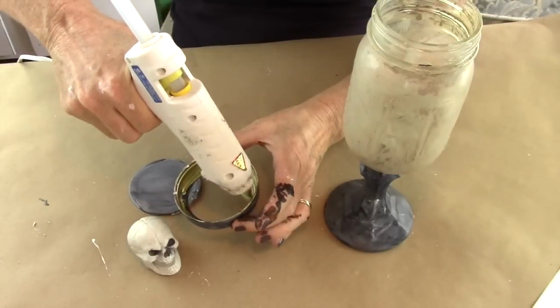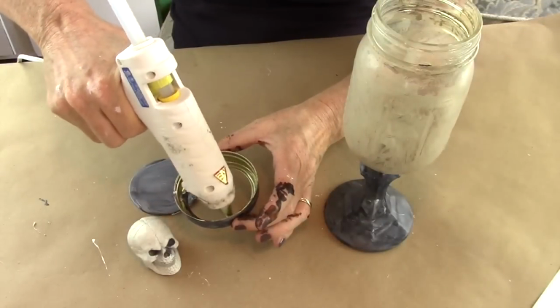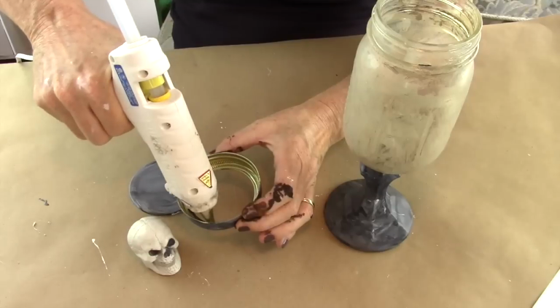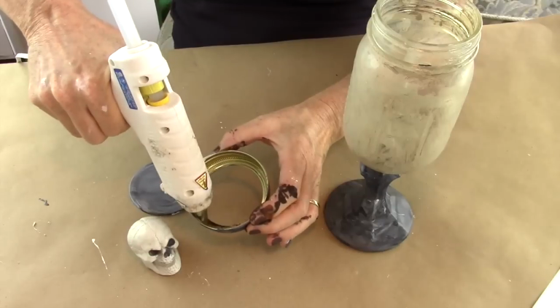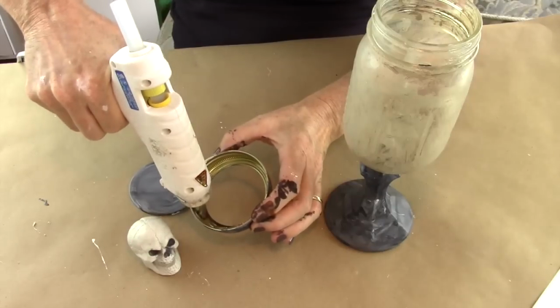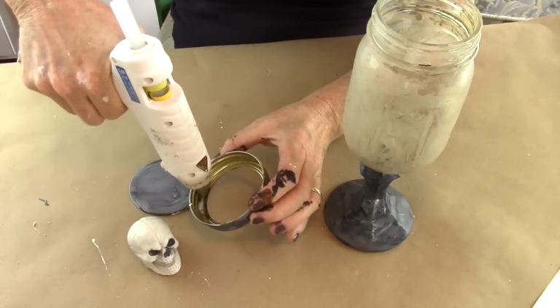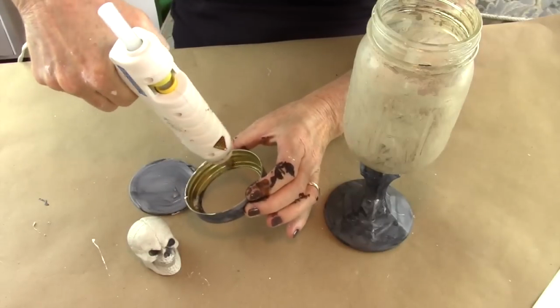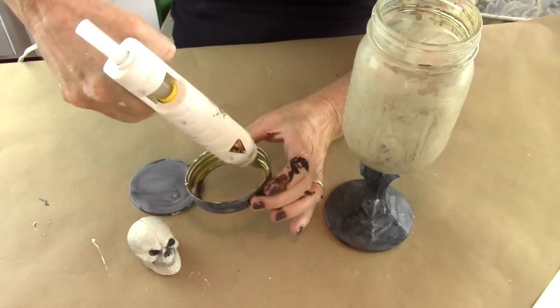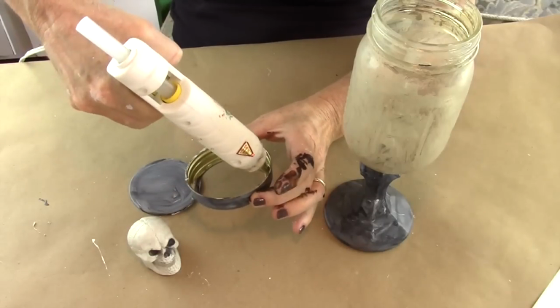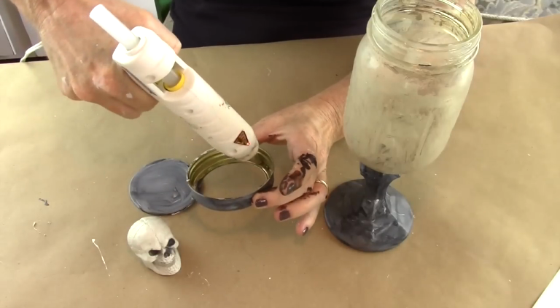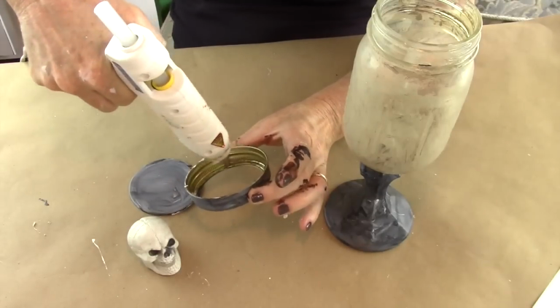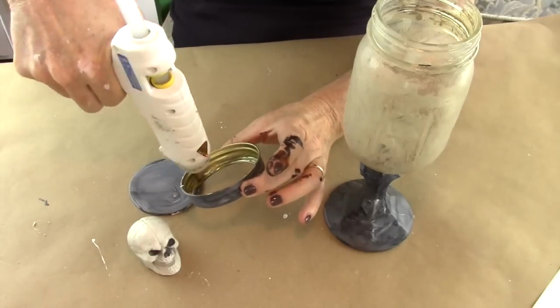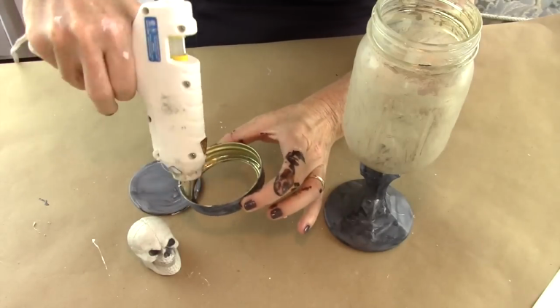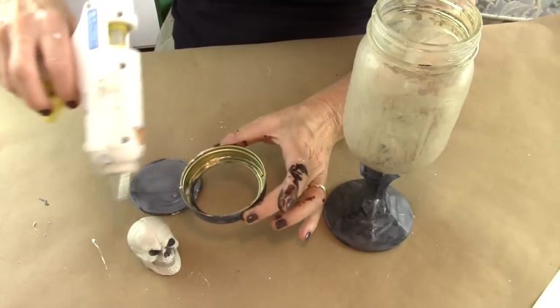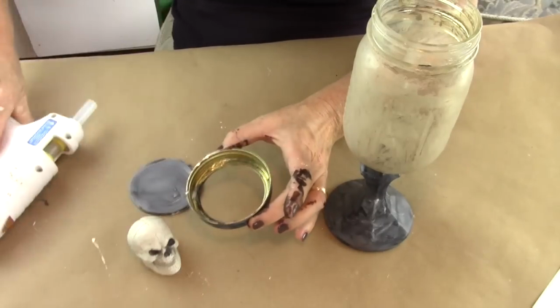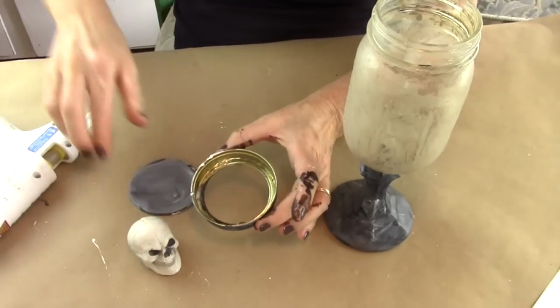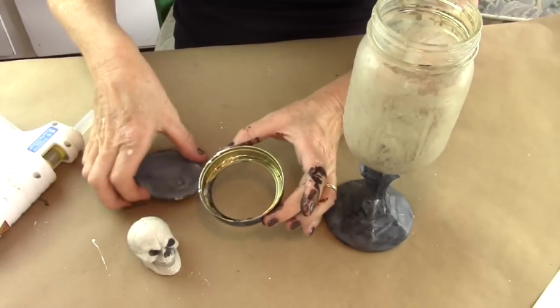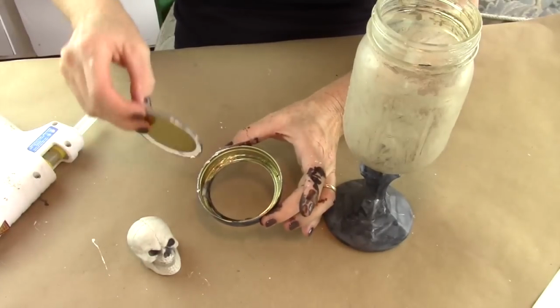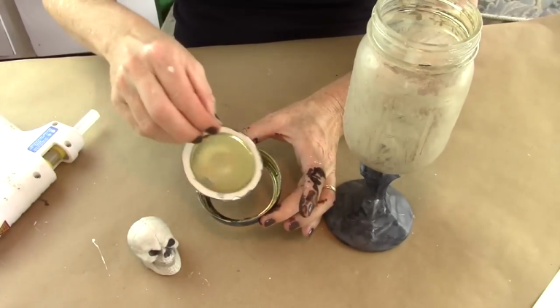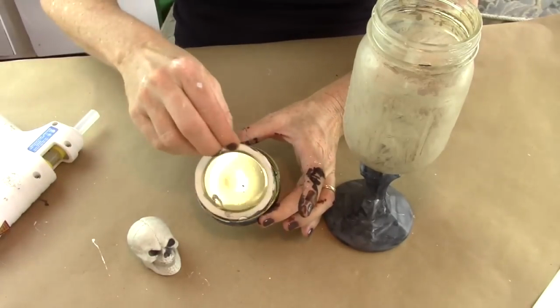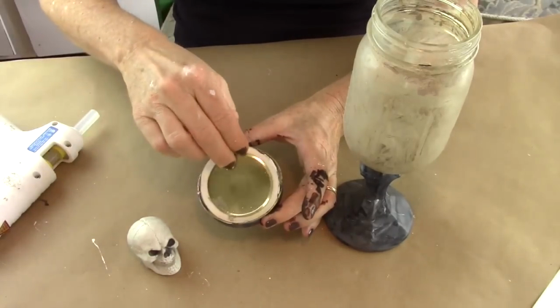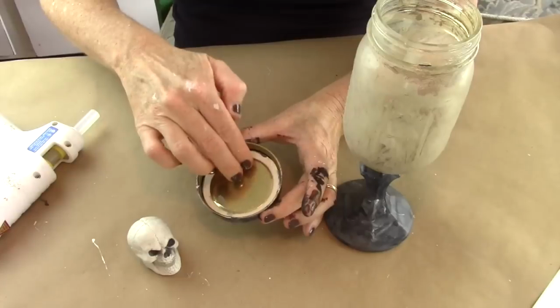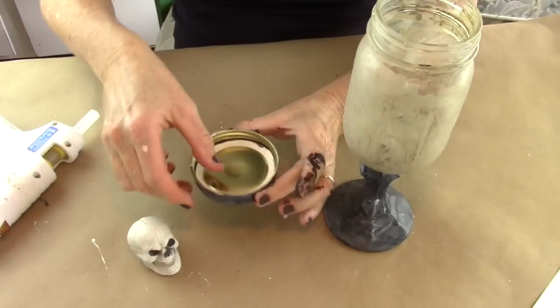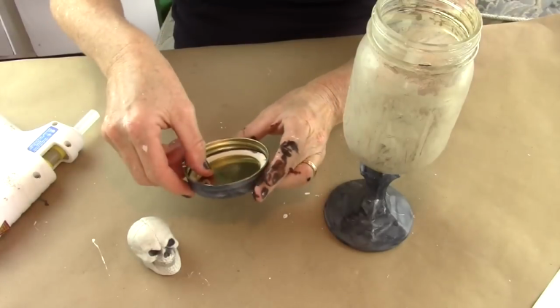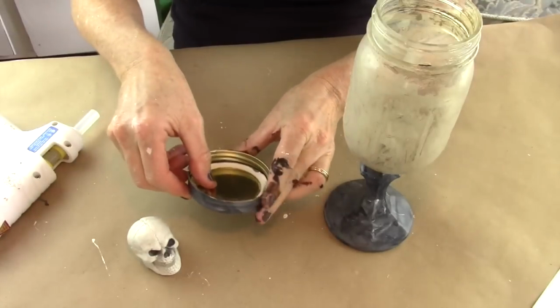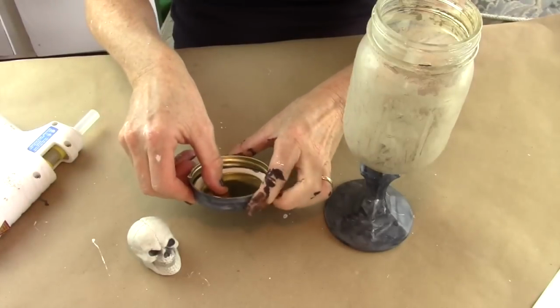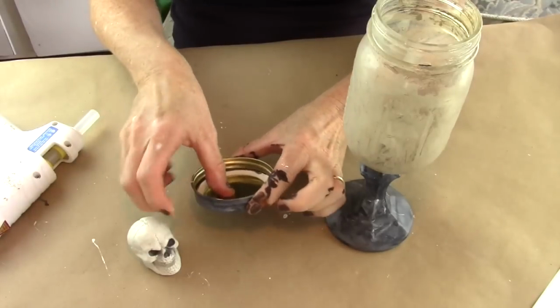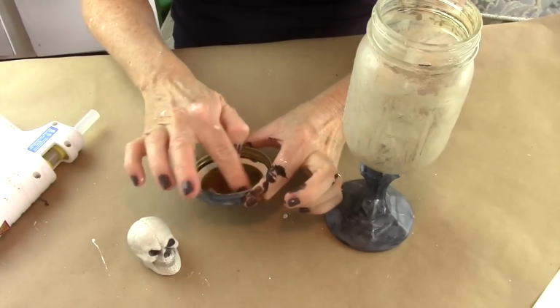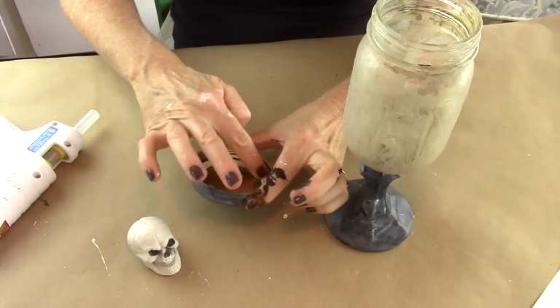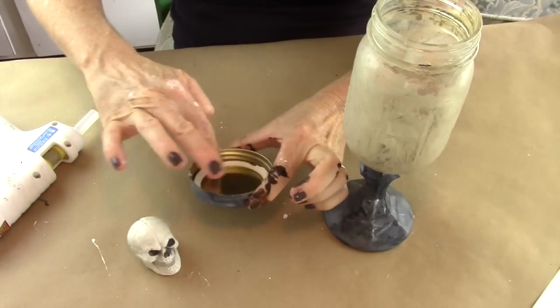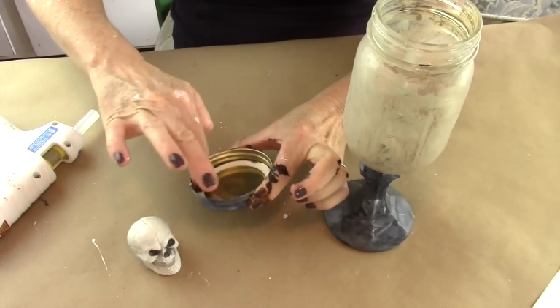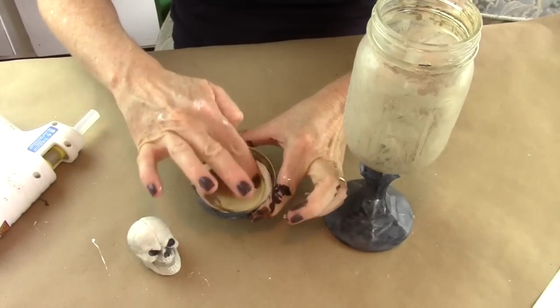Now take the two parts of the mason jar lid, put some glue in the interior, and then add the other piece.